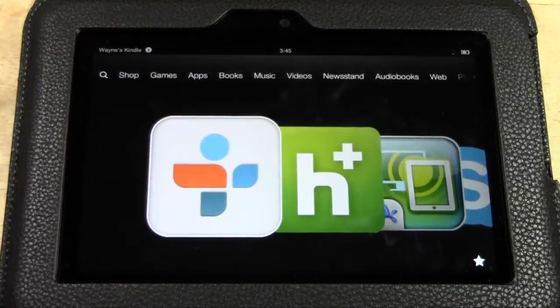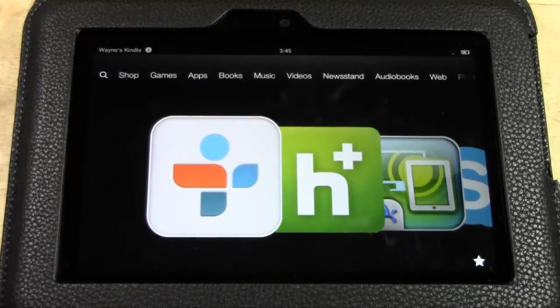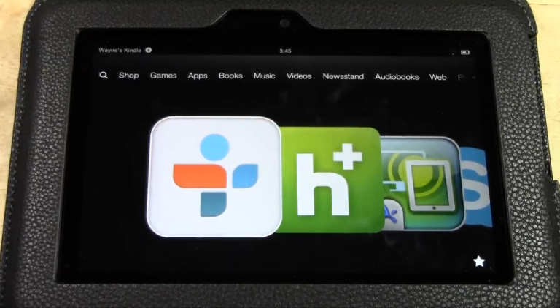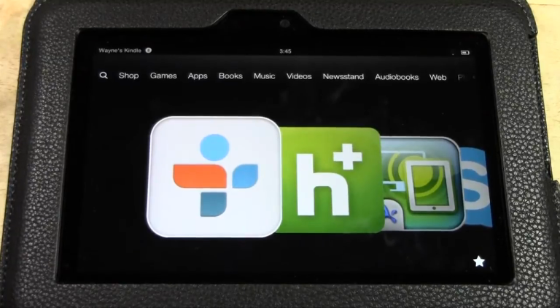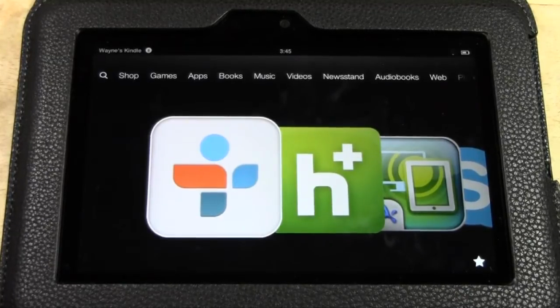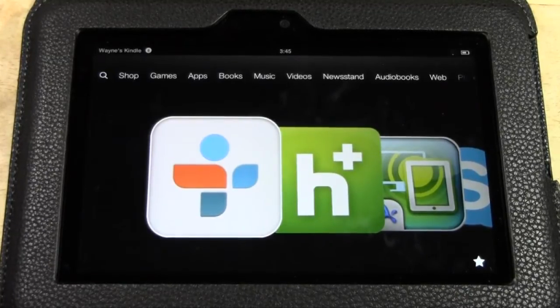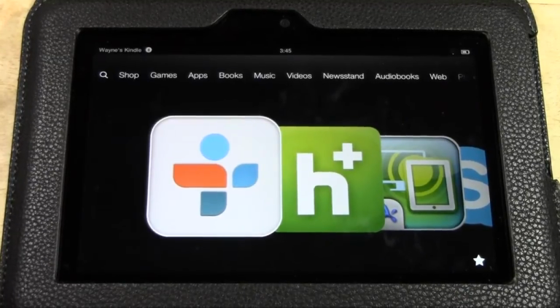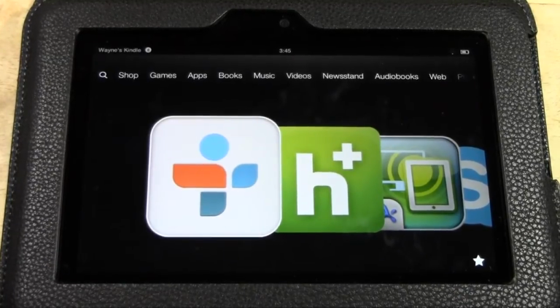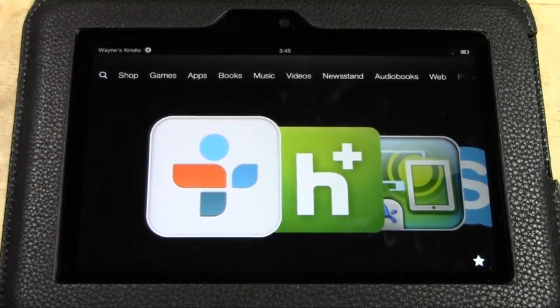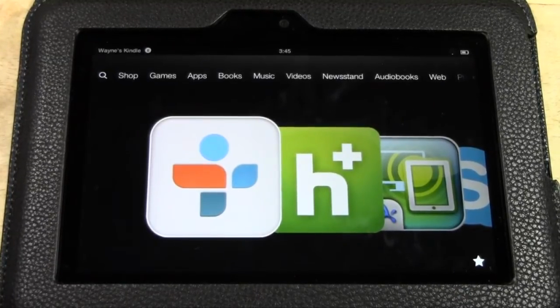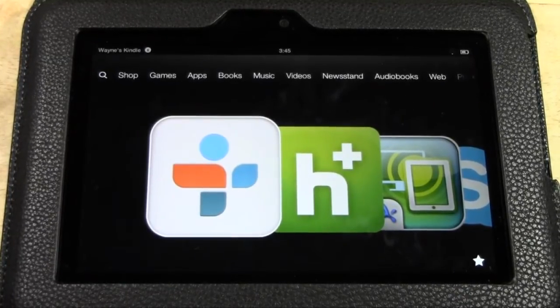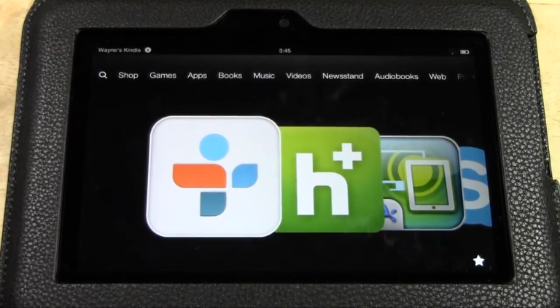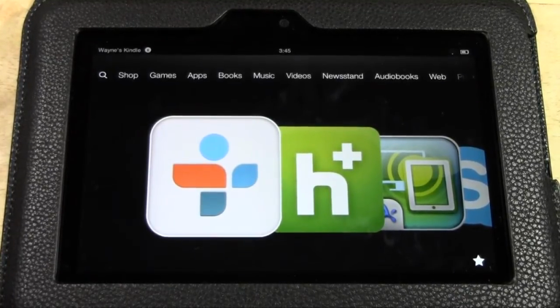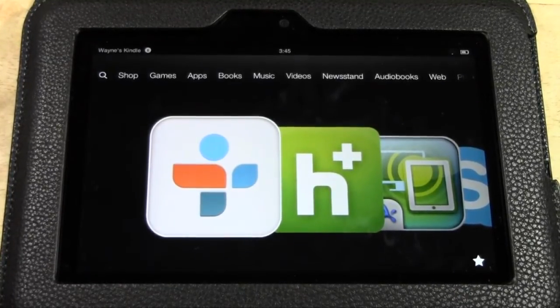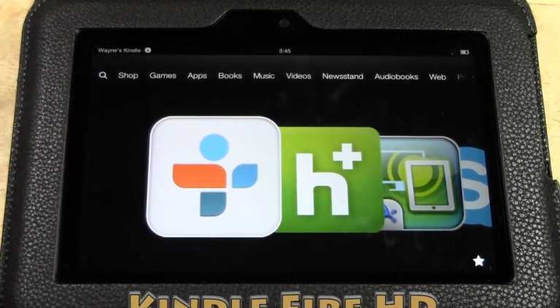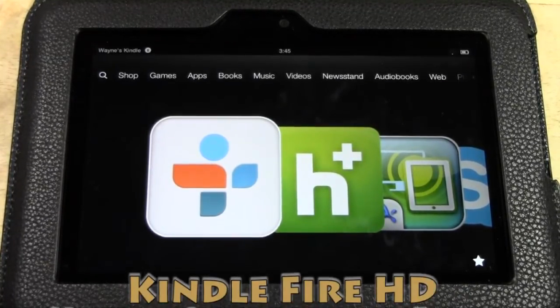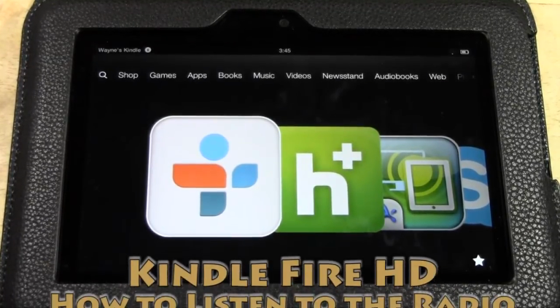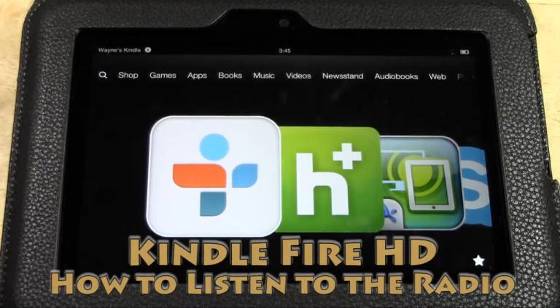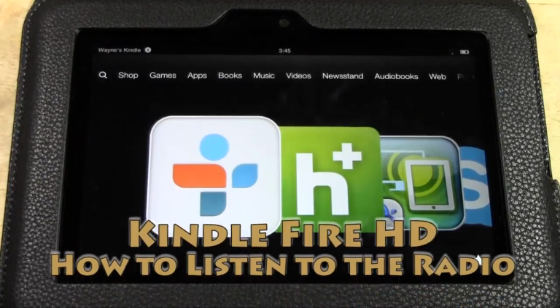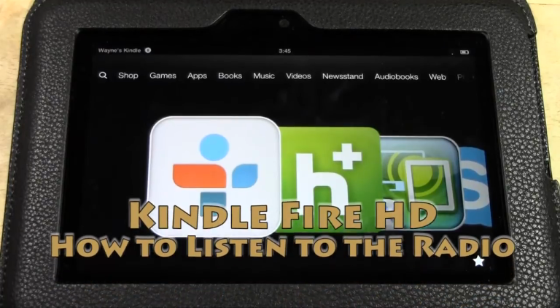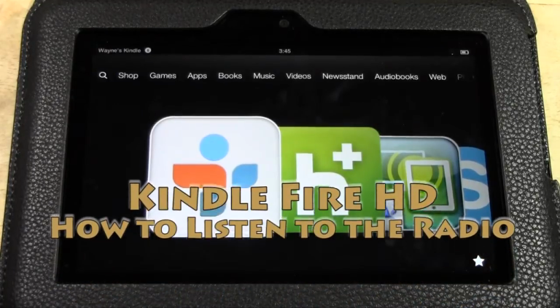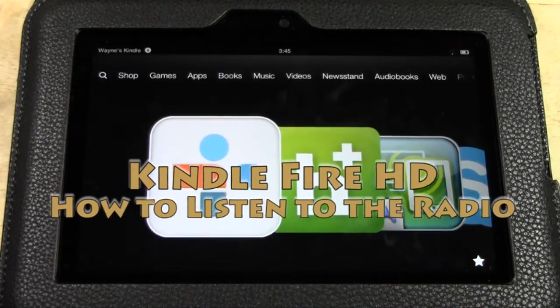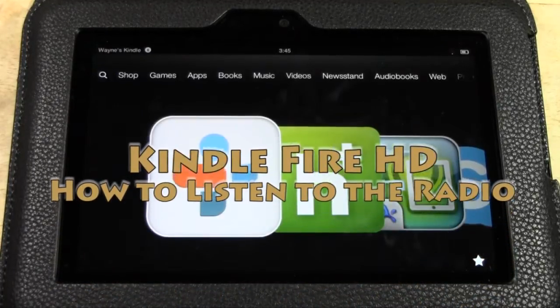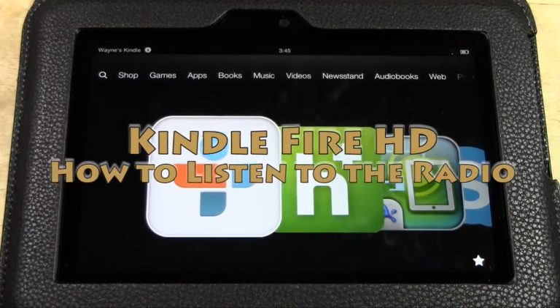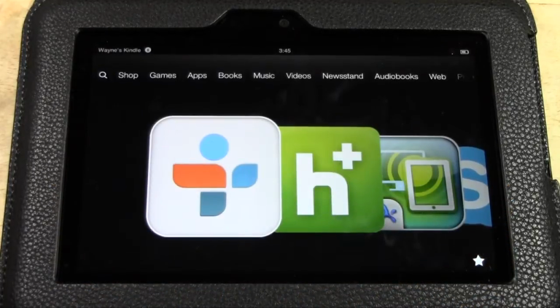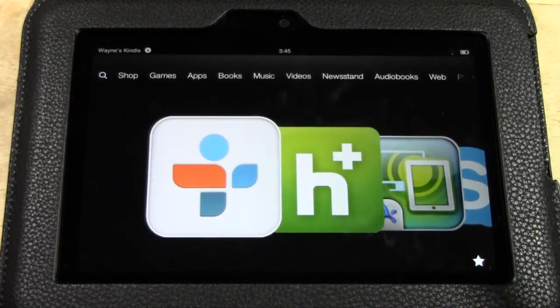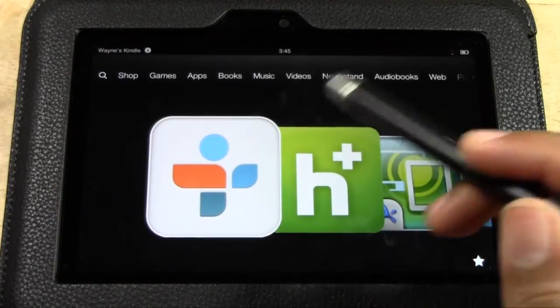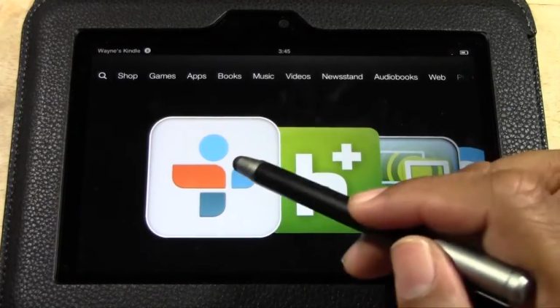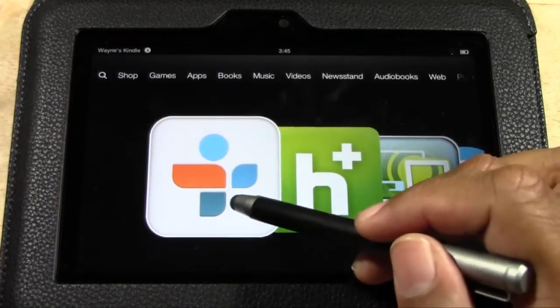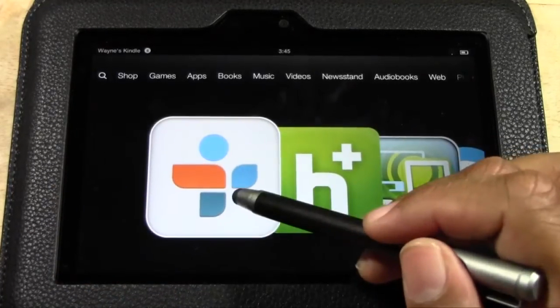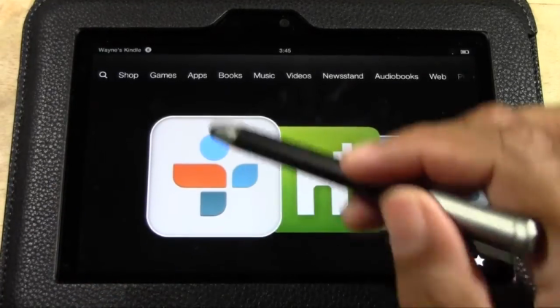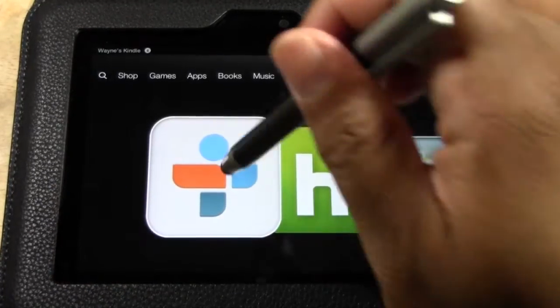Welcome from H2 Tech Video. Today I want to show you how to listen to the radio on your Kindle Fire HD. You're going to download an app called TuneIn Radio.